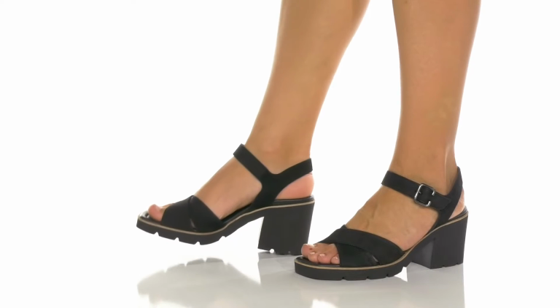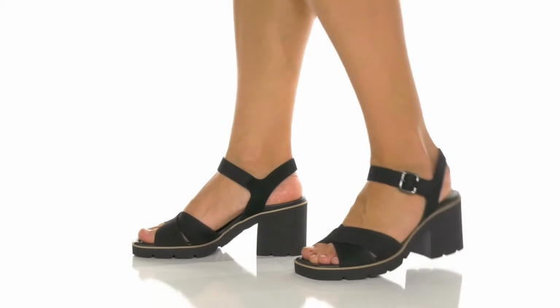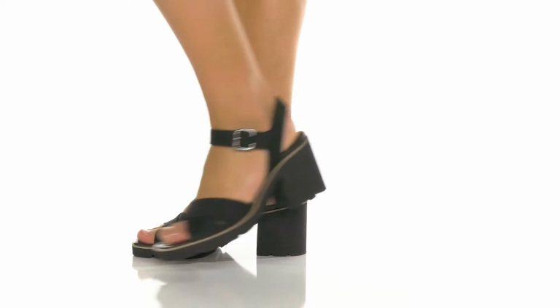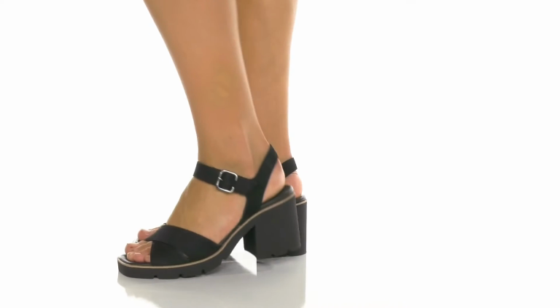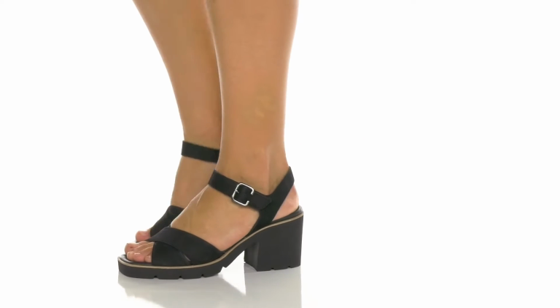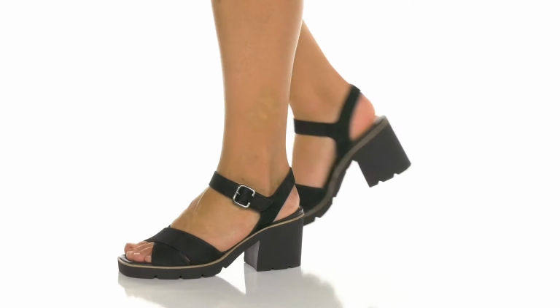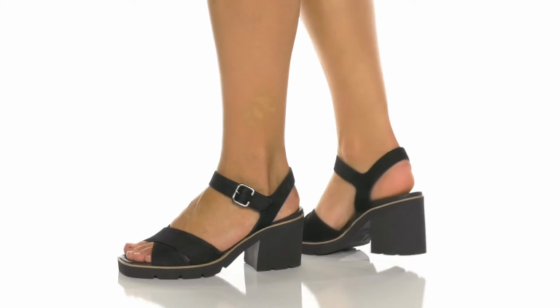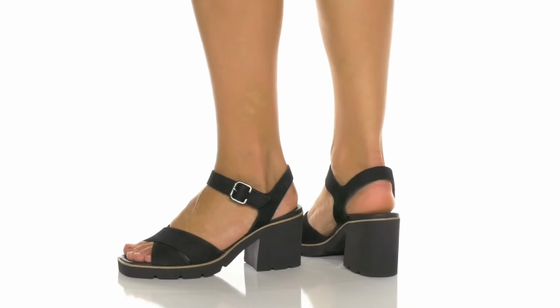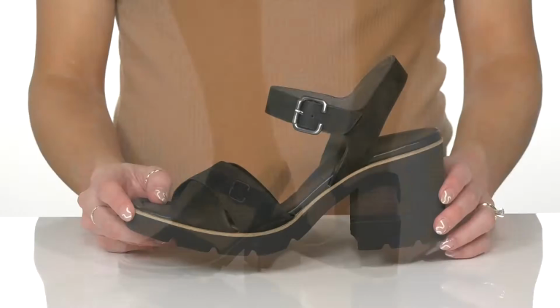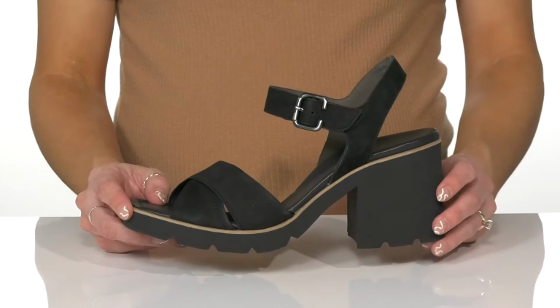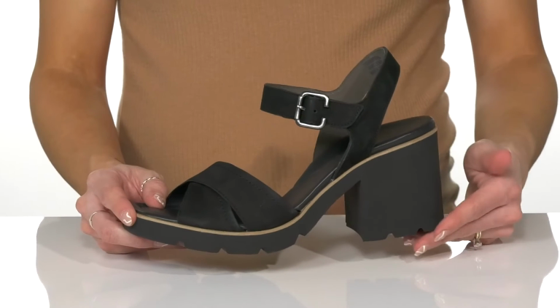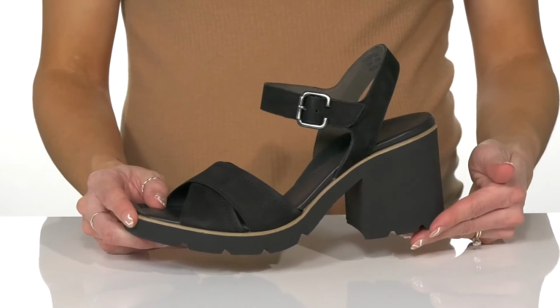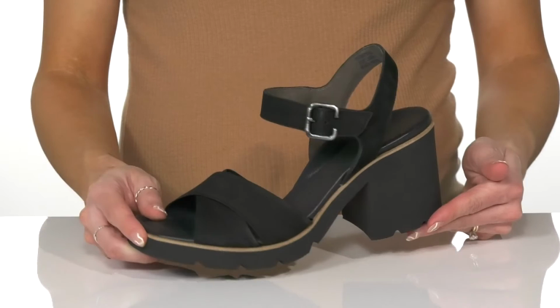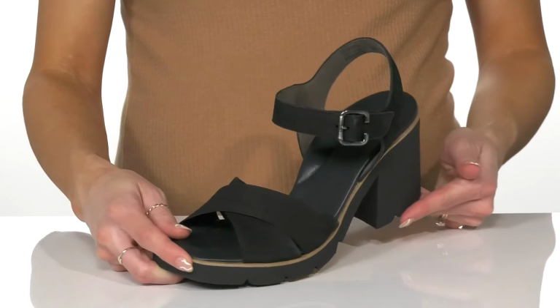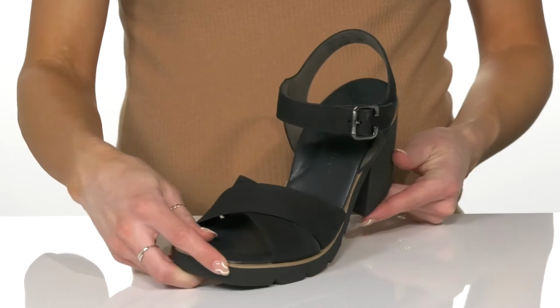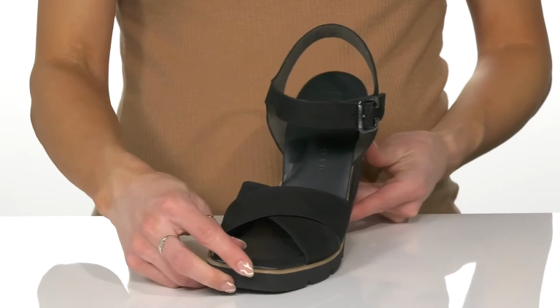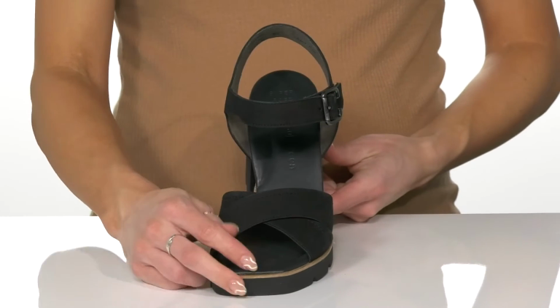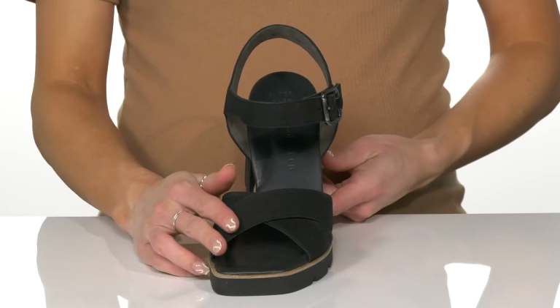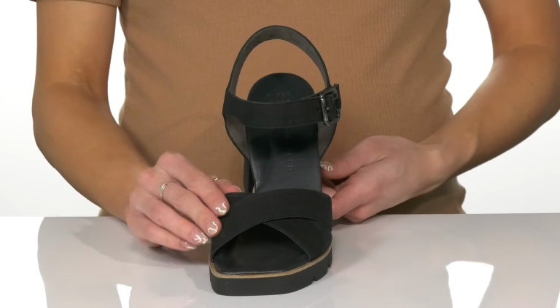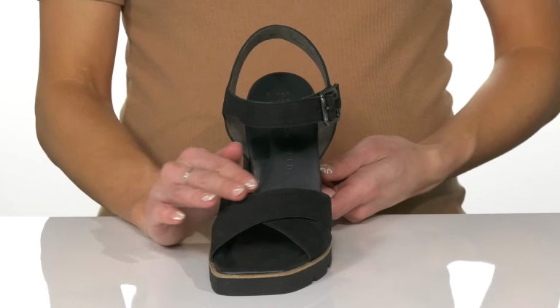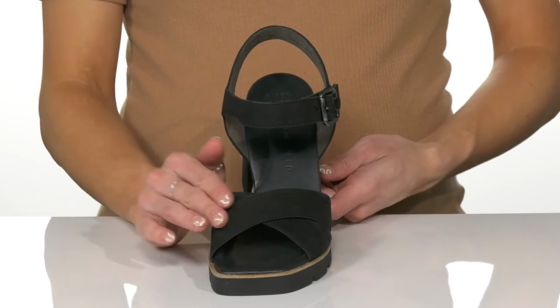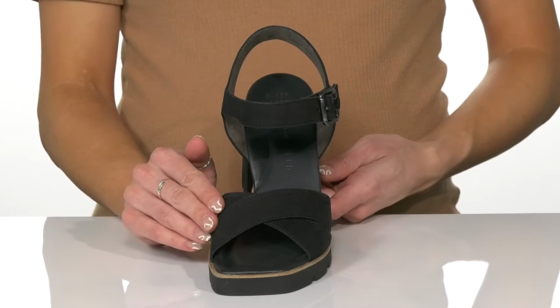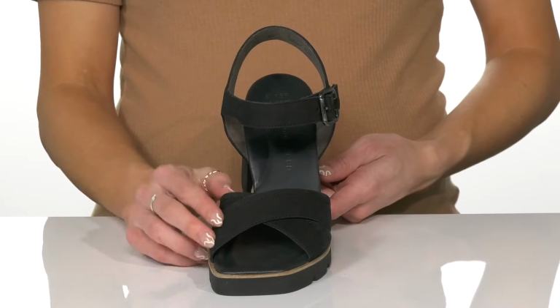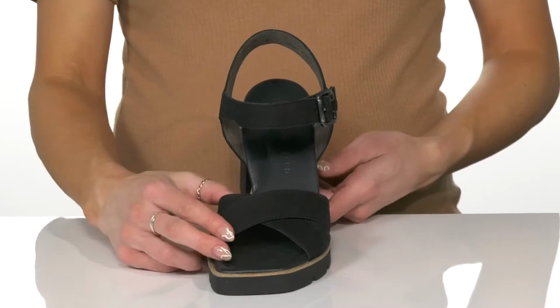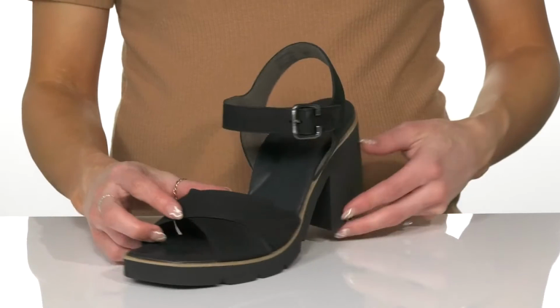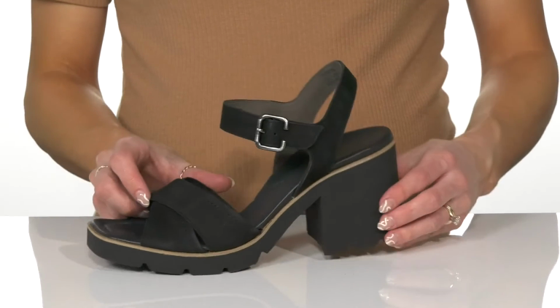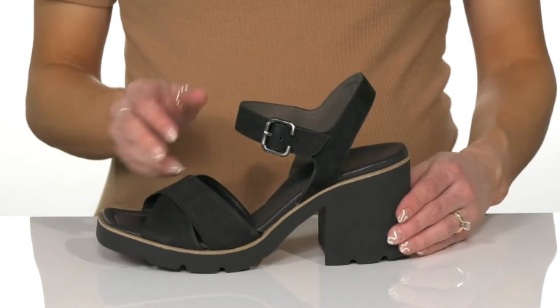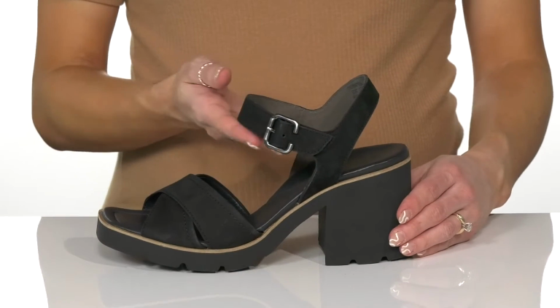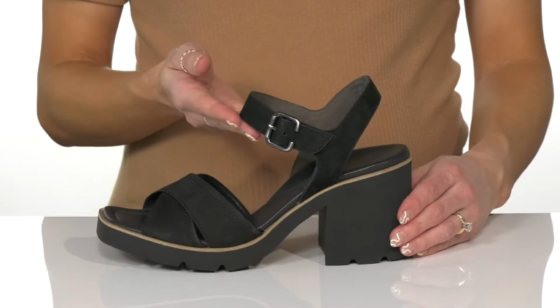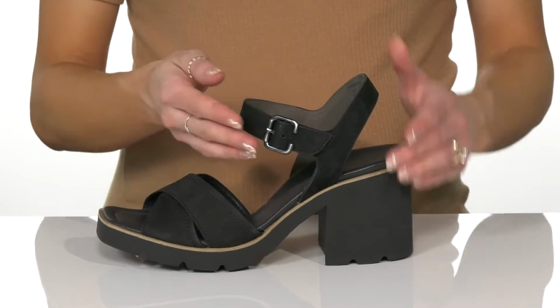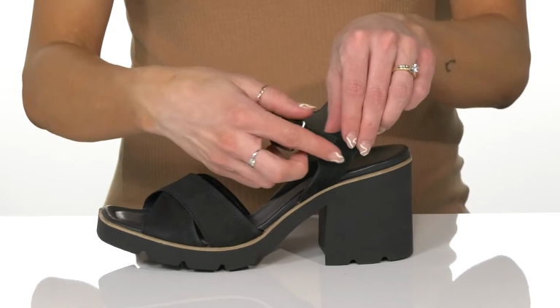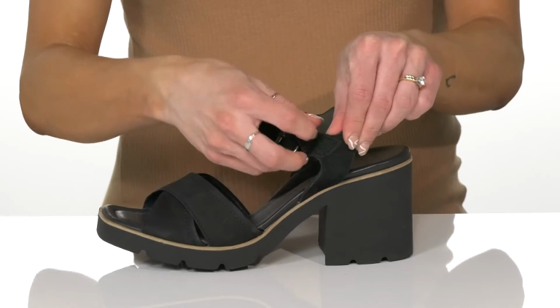Add these shoes to your sophisticated style from Paul Green. These are so adorable and I love the leather upper that has this crisscross strap design at the front, and they have straps at the top that offer a hook and loop closure.